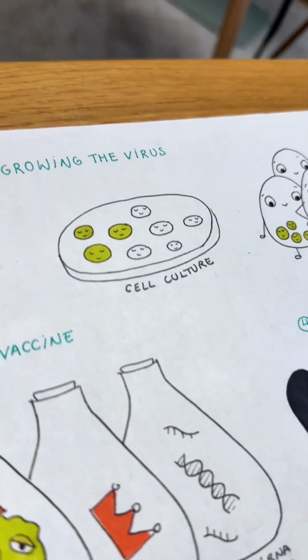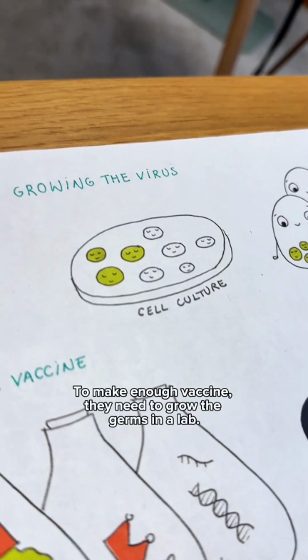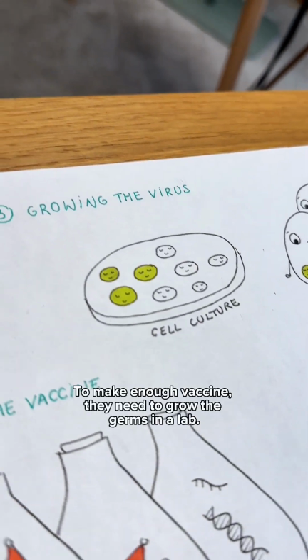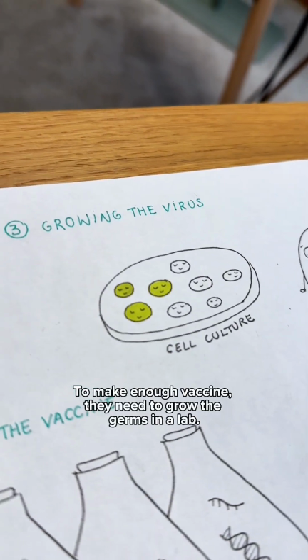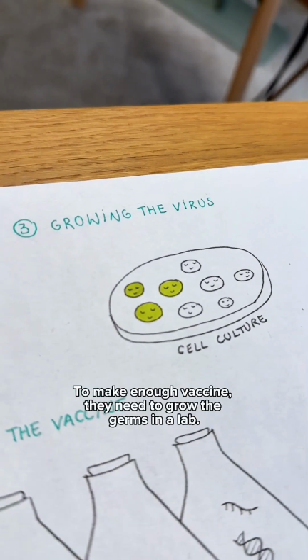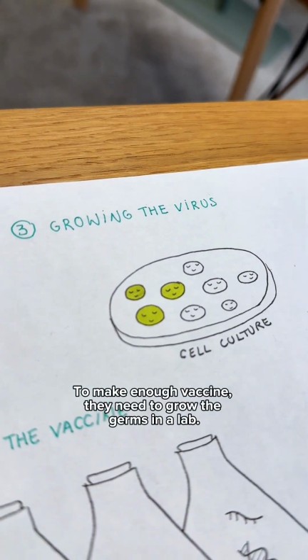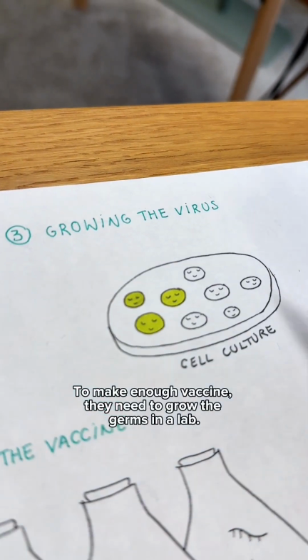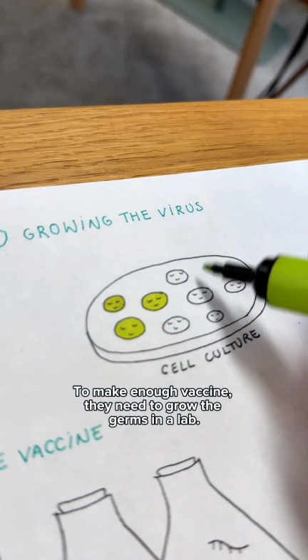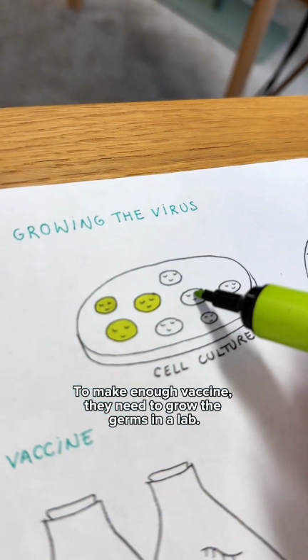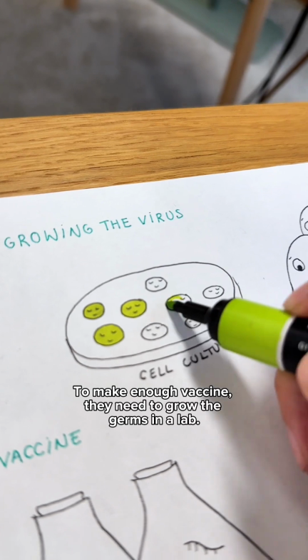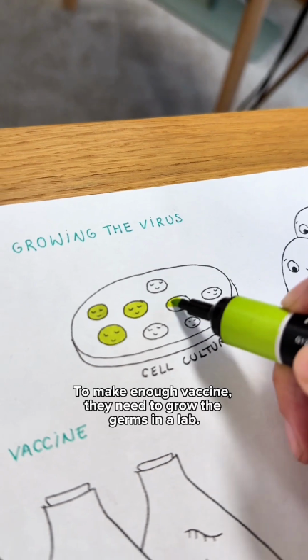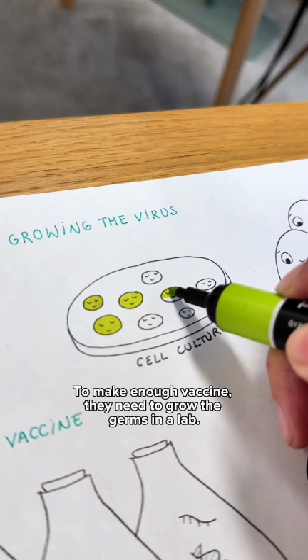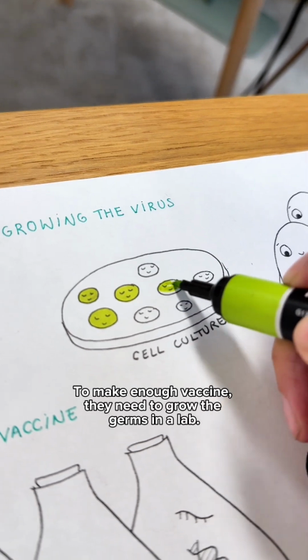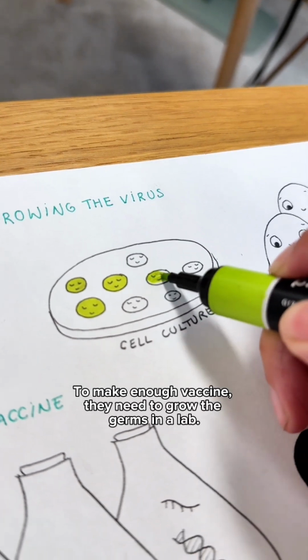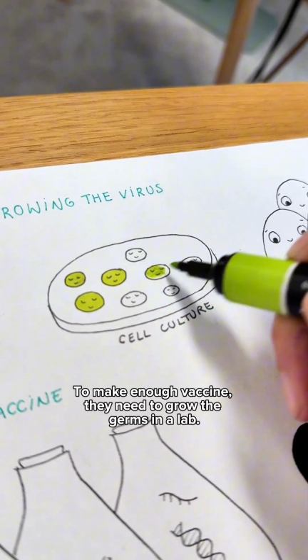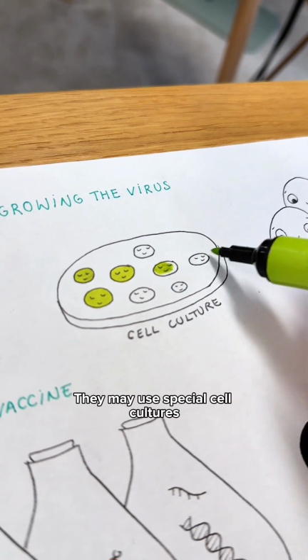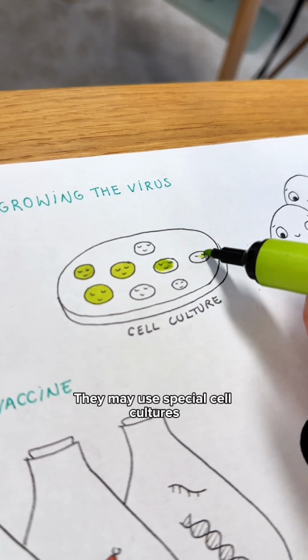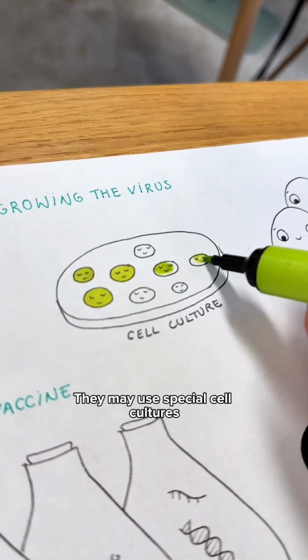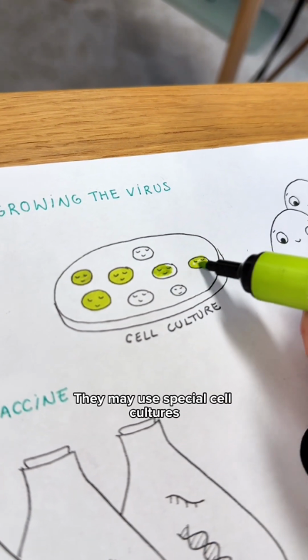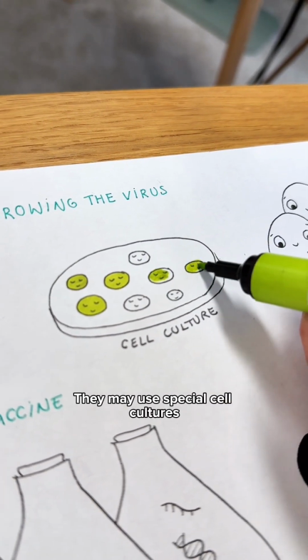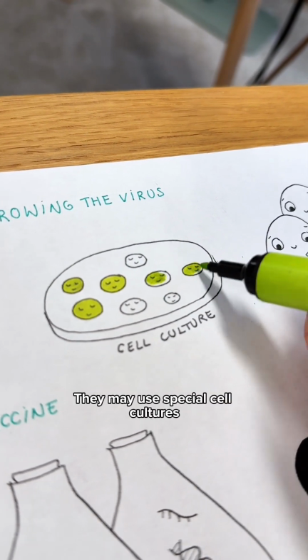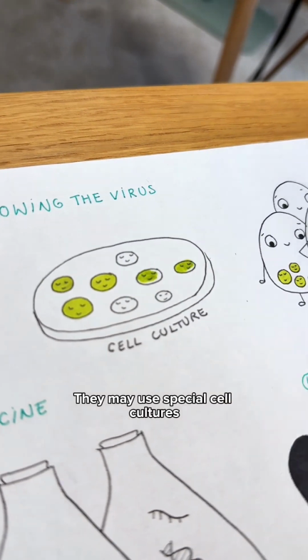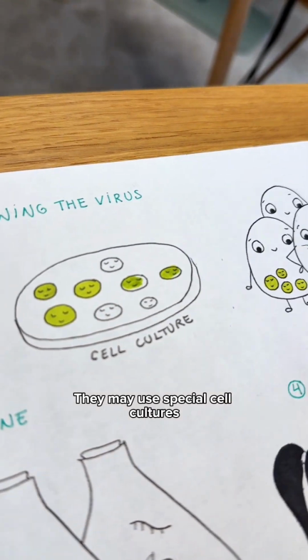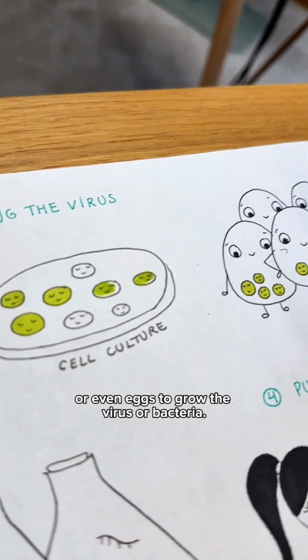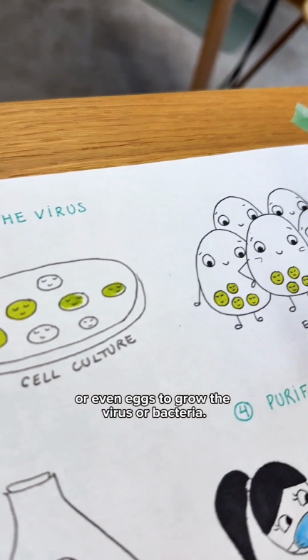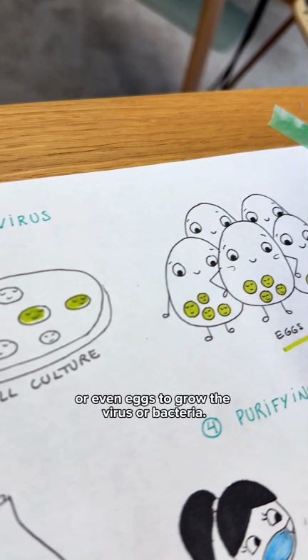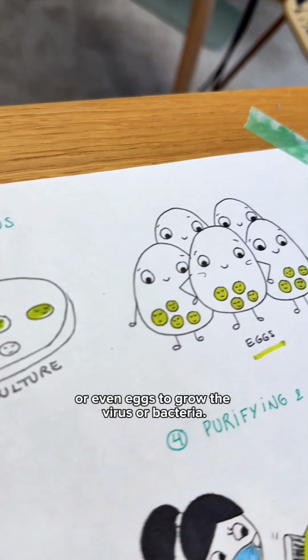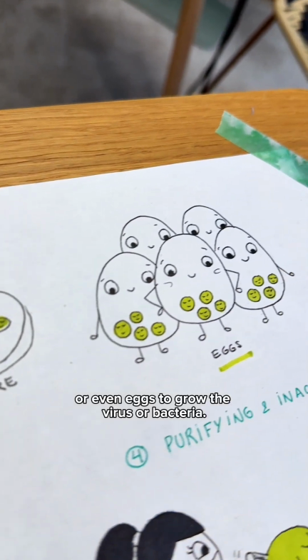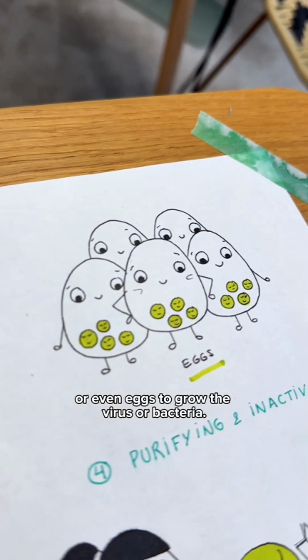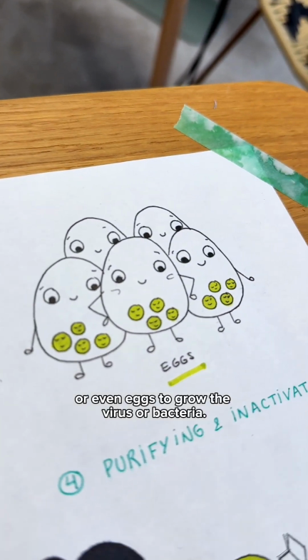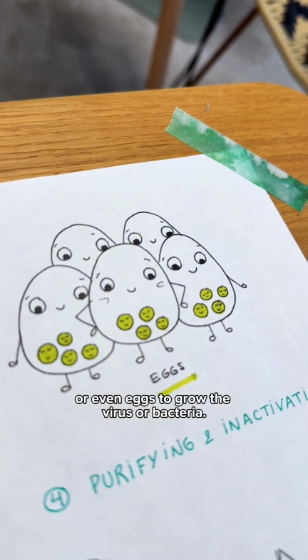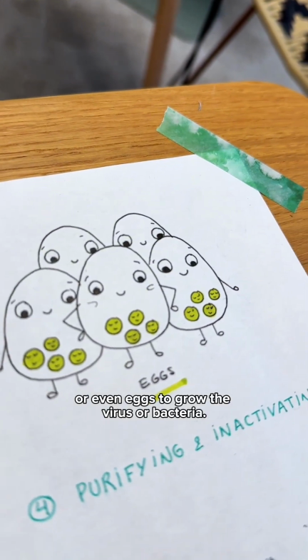To make enough vaccine, they need to grow the germs in a lab. They may use special cell cultures or even eggs to grow the virus or bacteria.